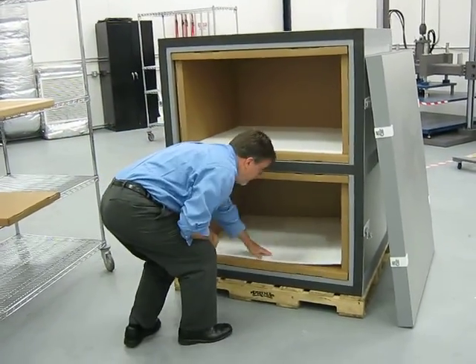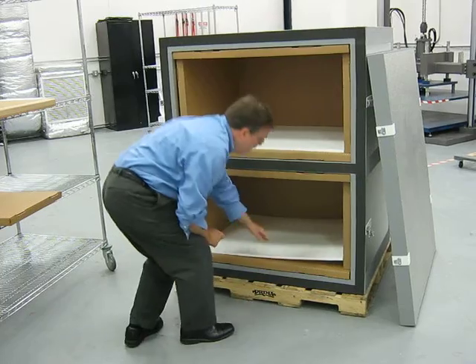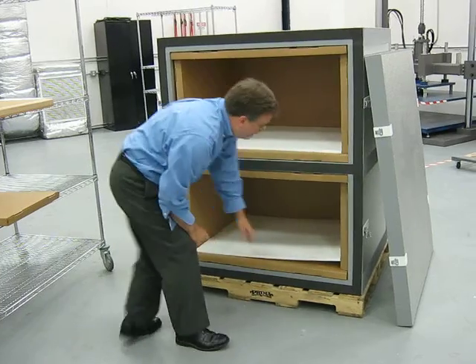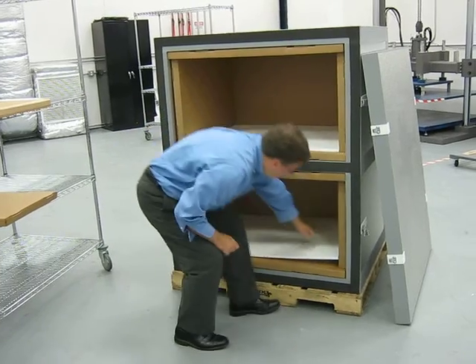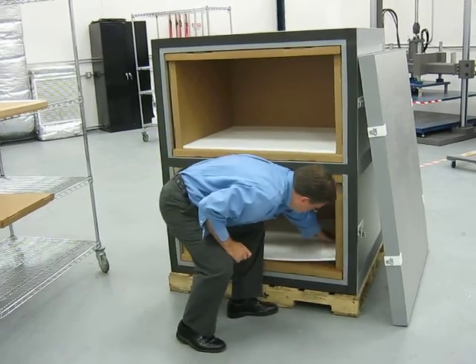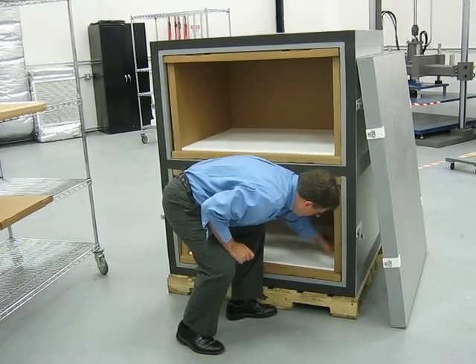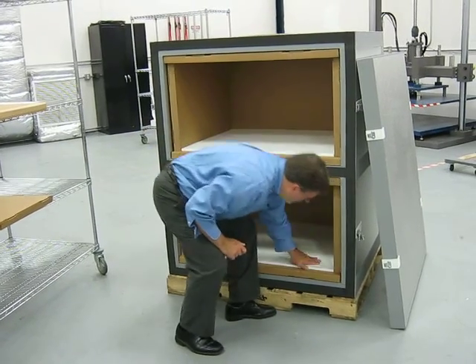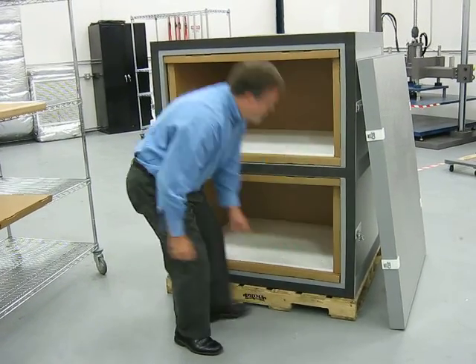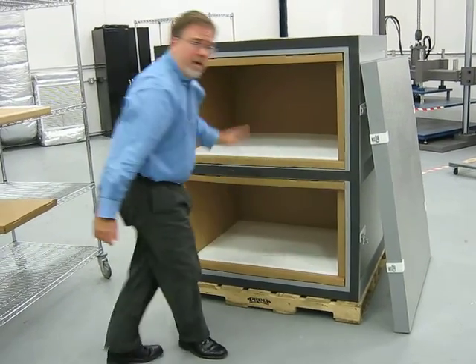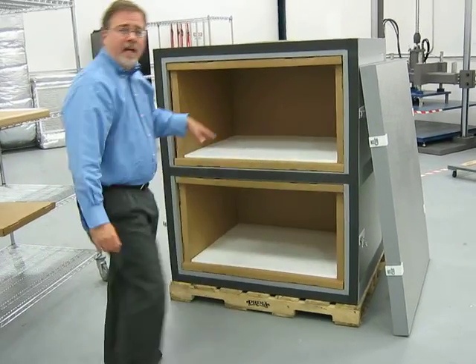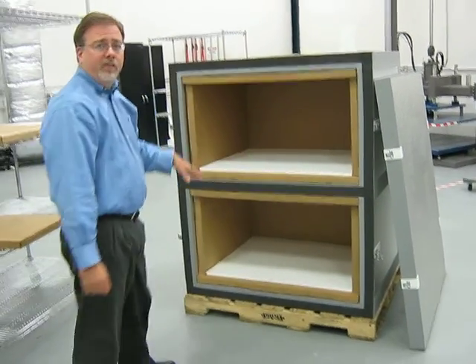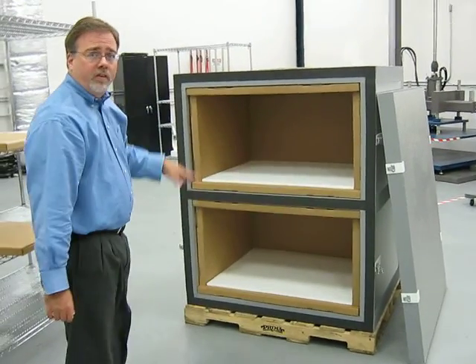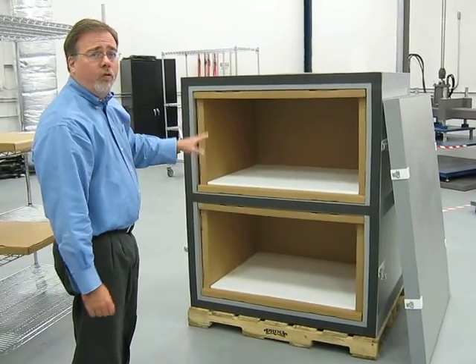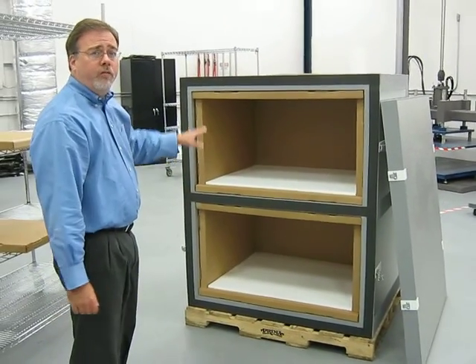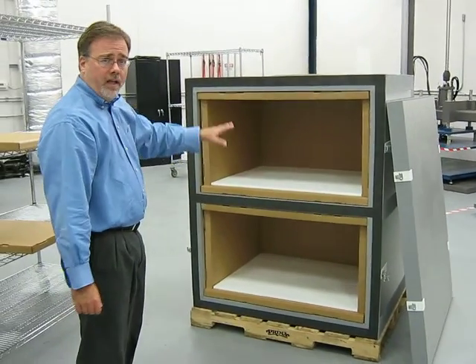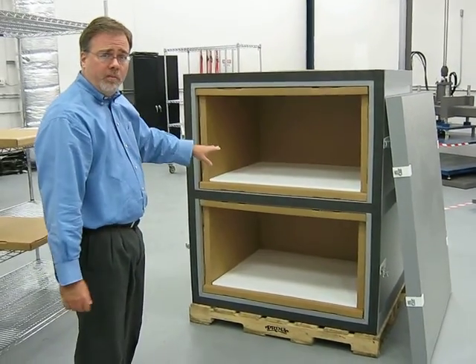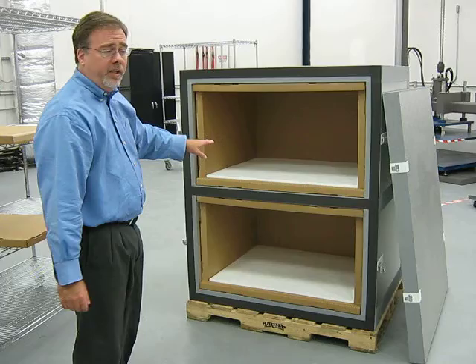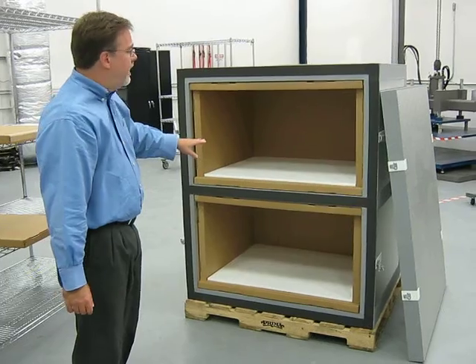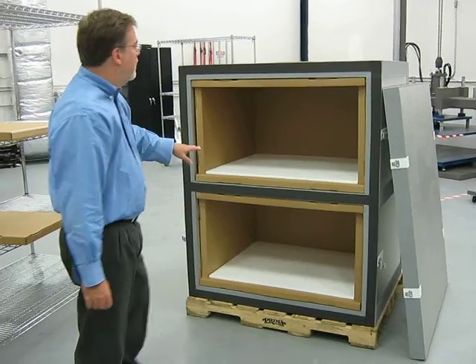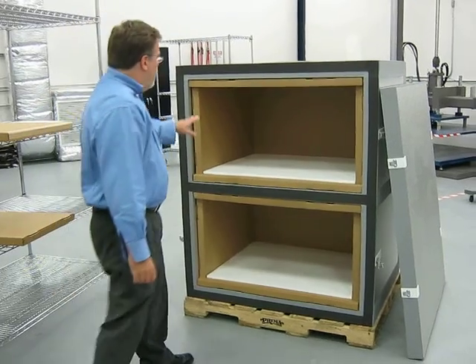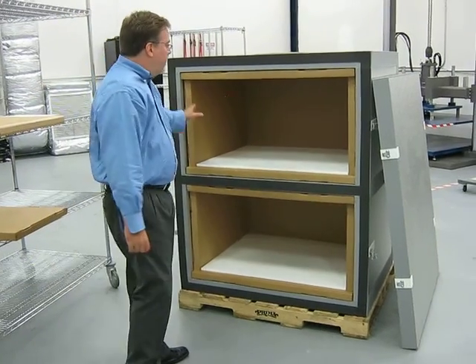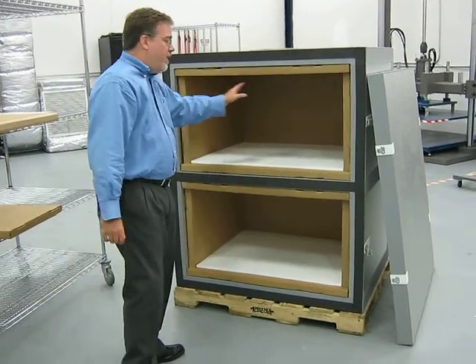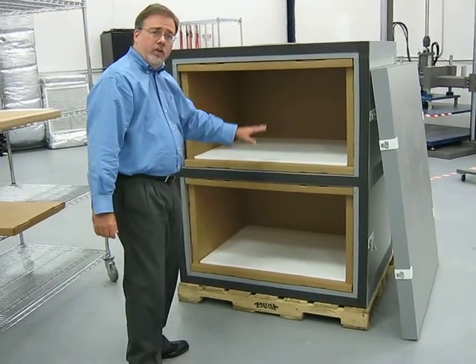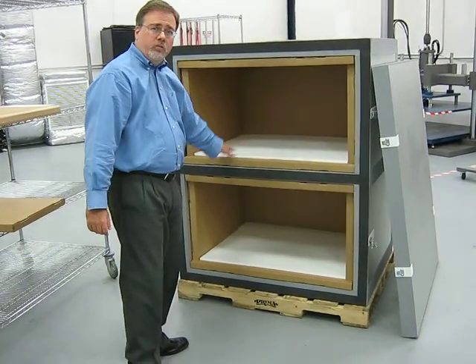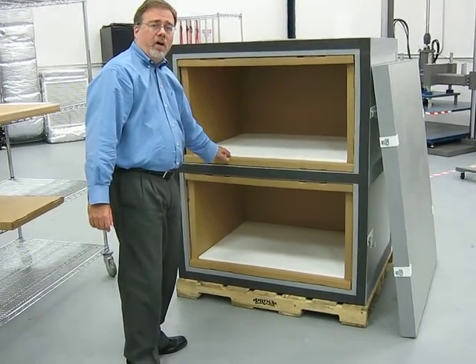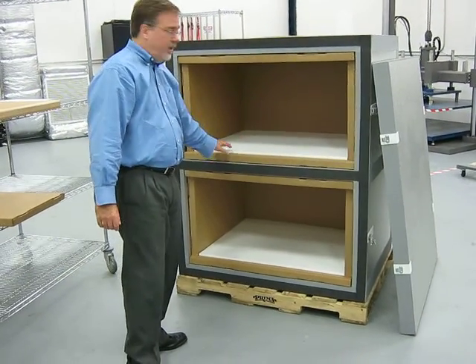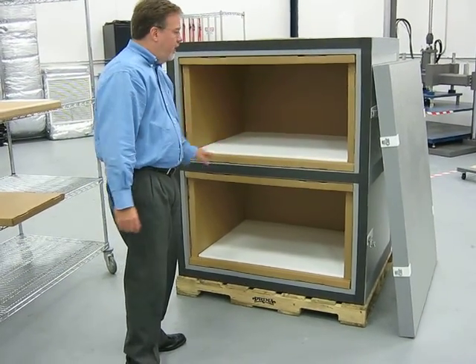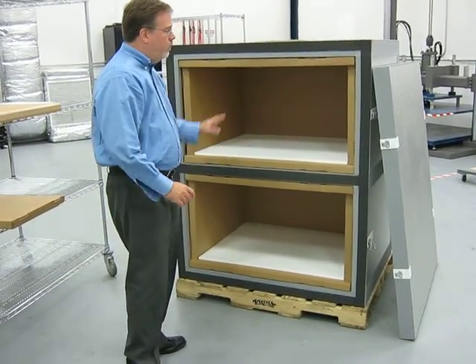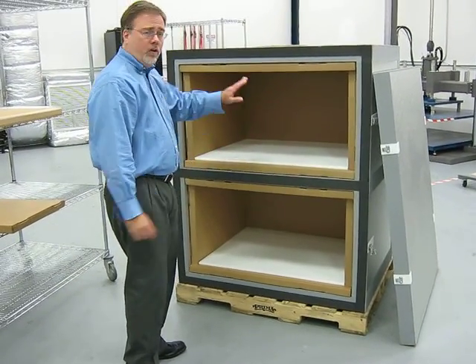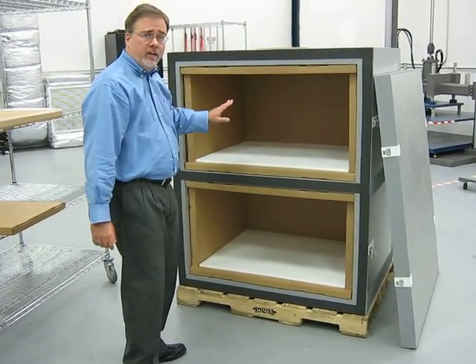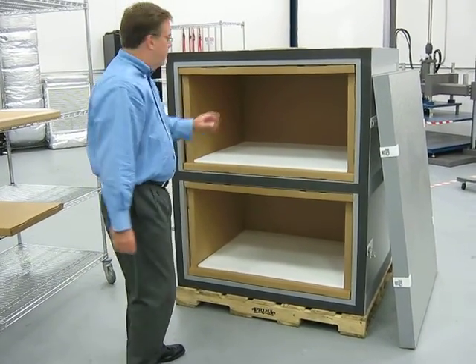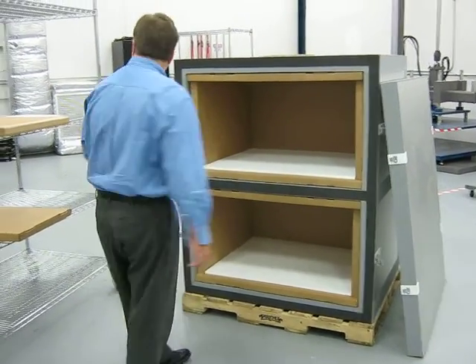So now both payload cavities are ready for the payloads to be put inside. Once the payload is filled with the product that you need, we install the last side plate.